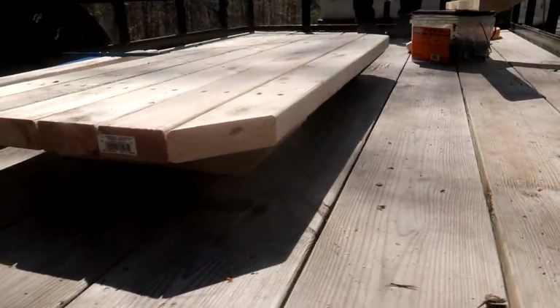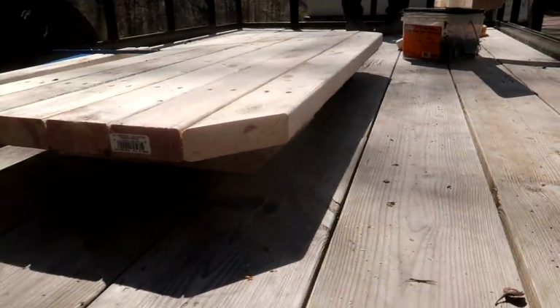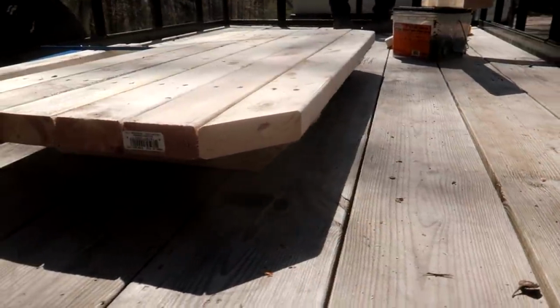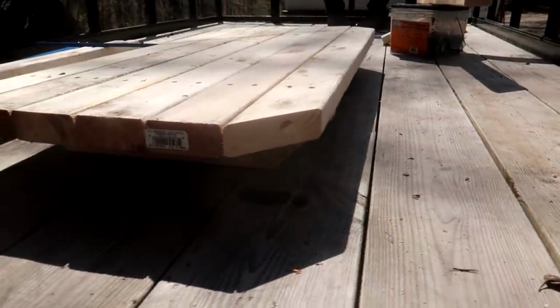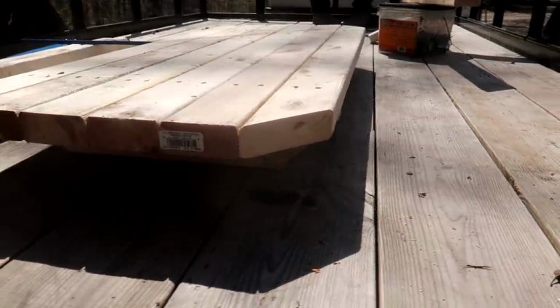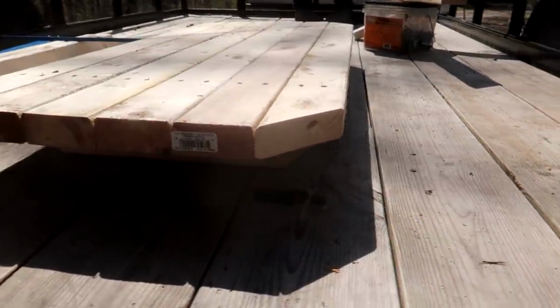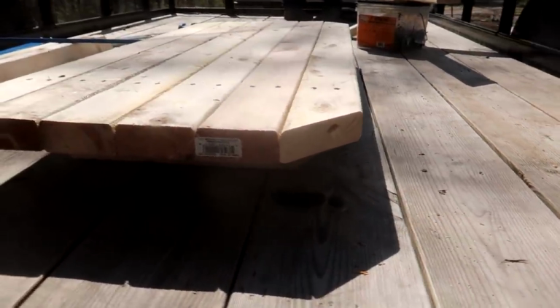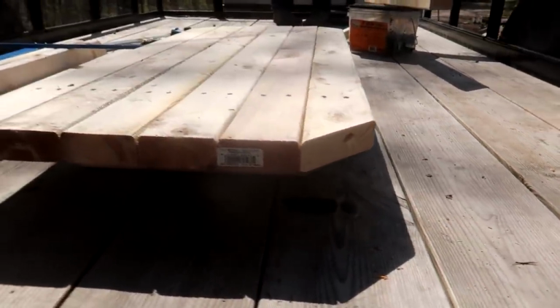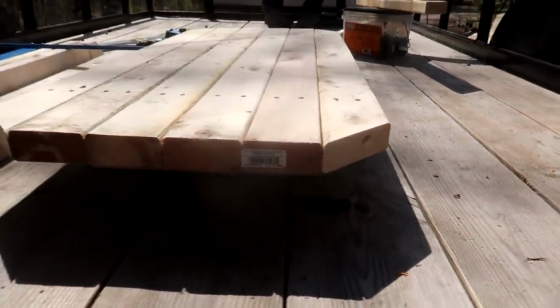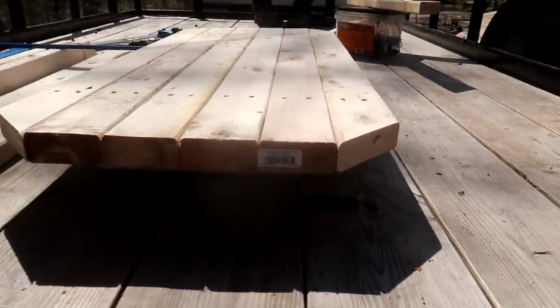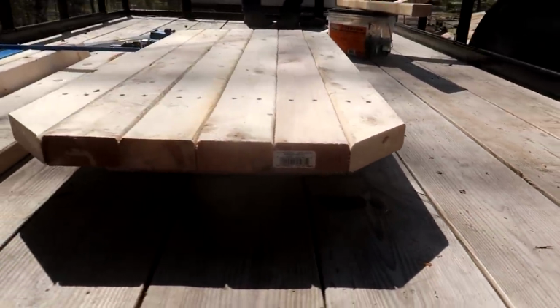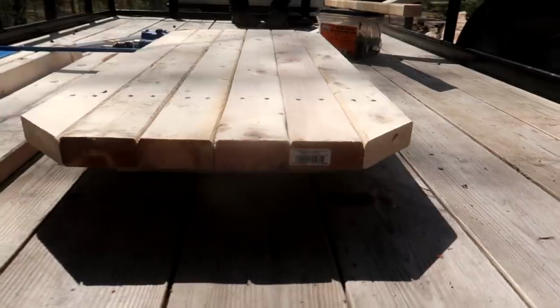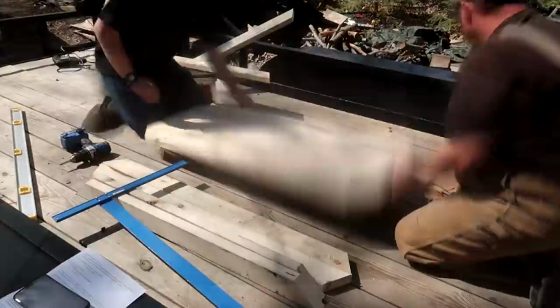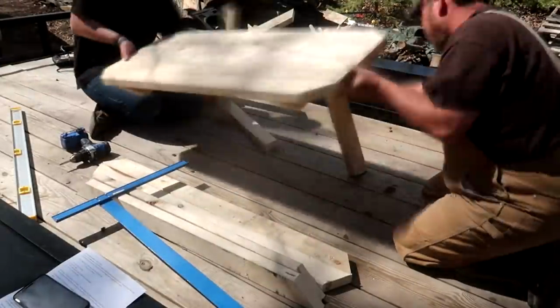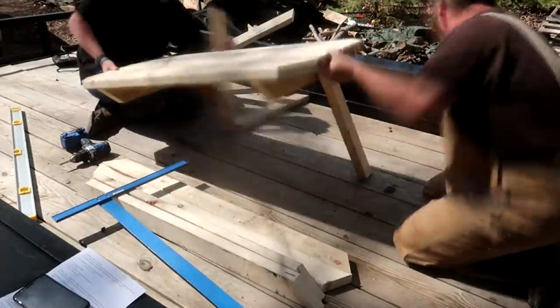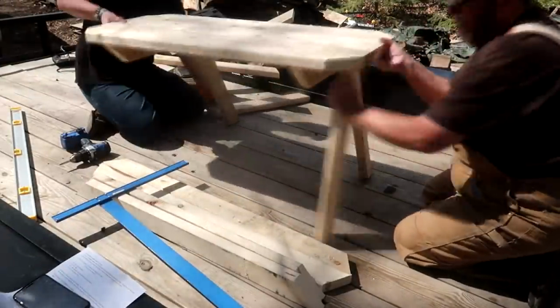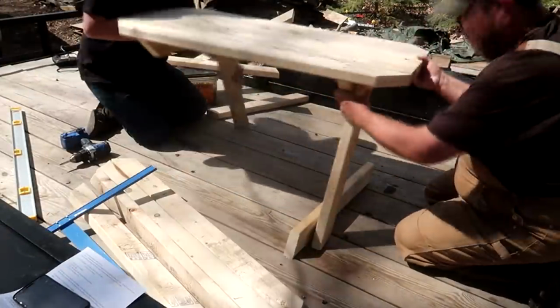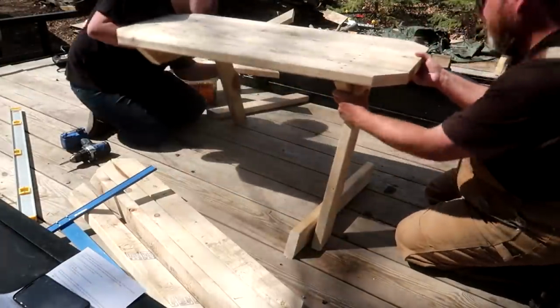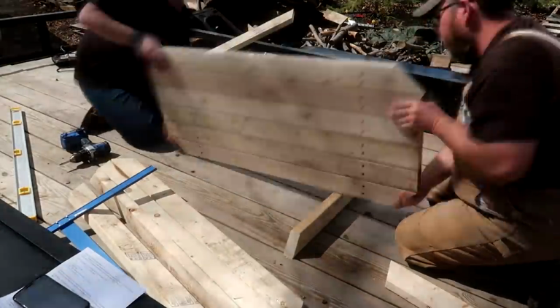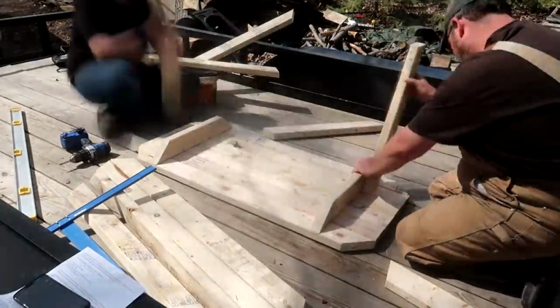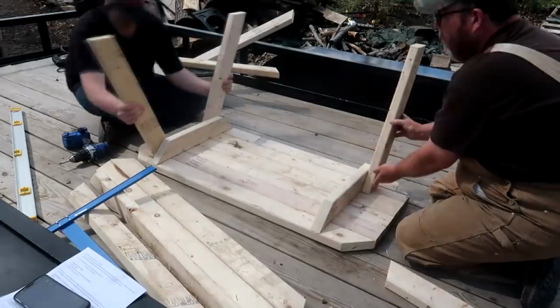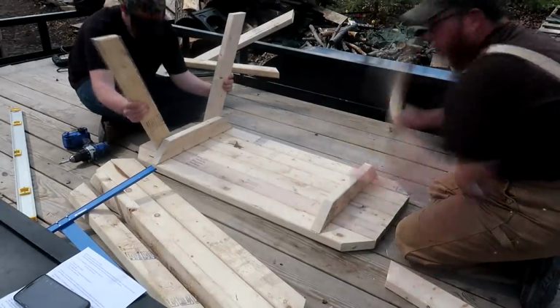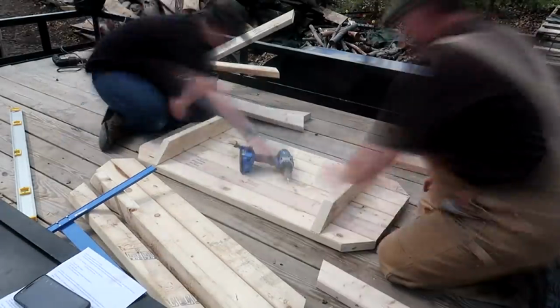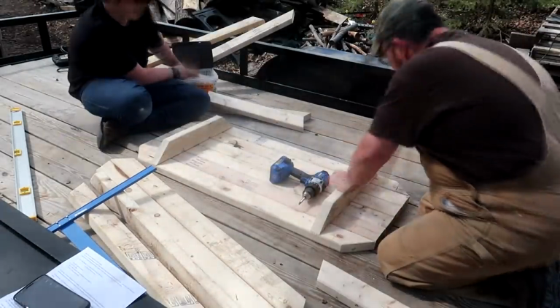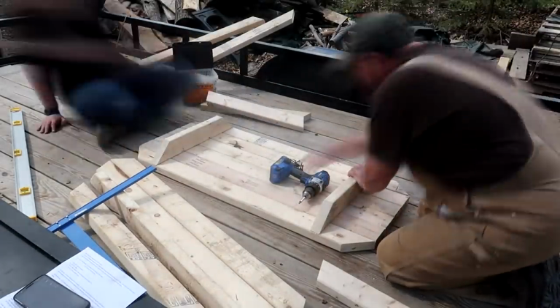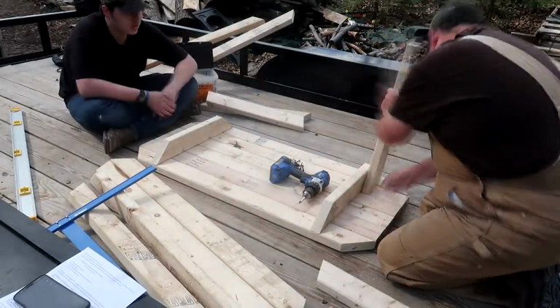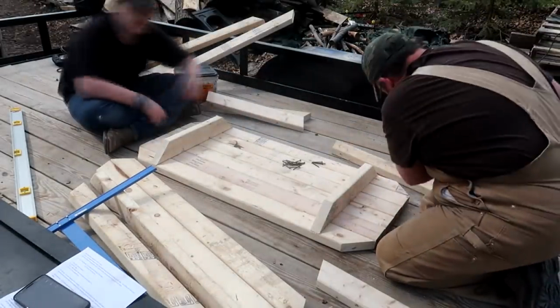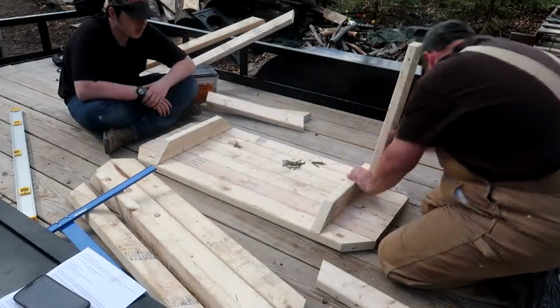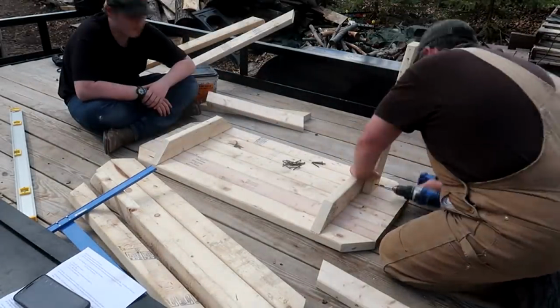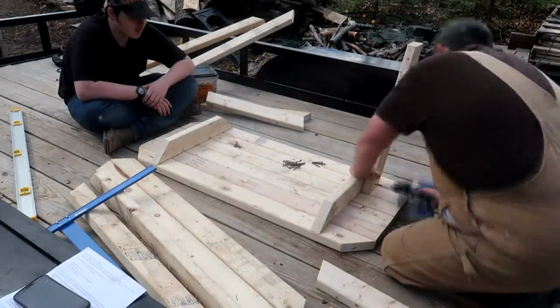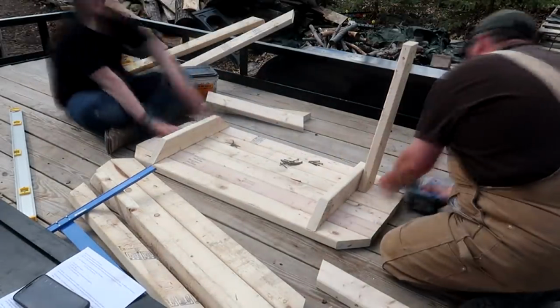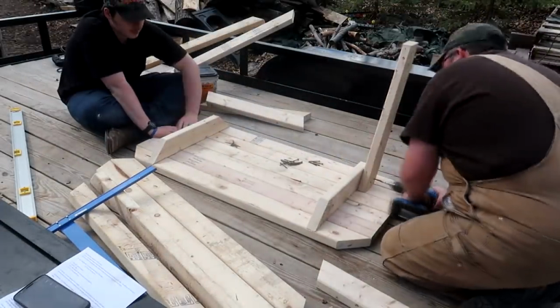The tabletop's done, now it's time for the support legs. The support legs attached easy - we put one end directly on top of the second board on each side, then screwed it in on each side.